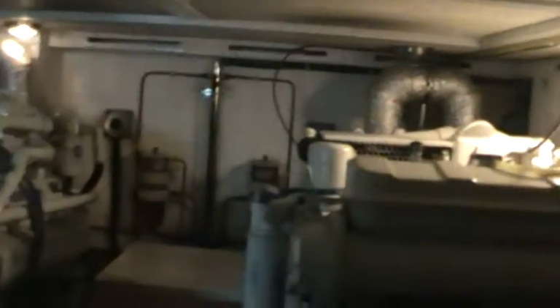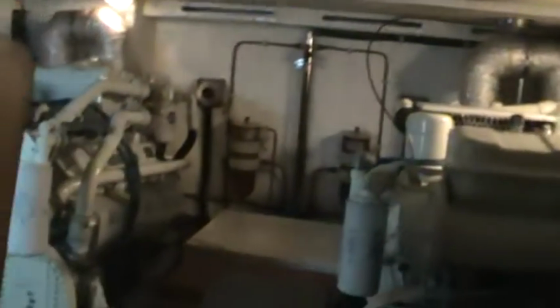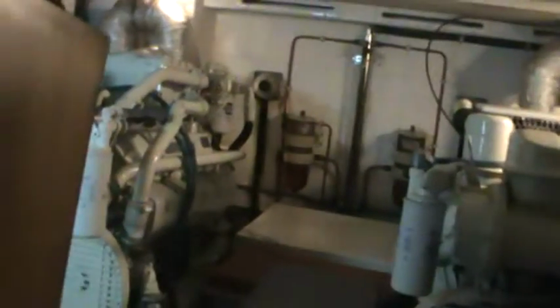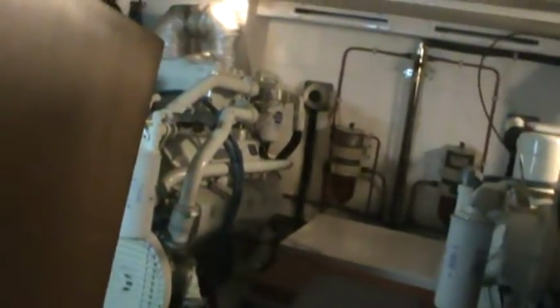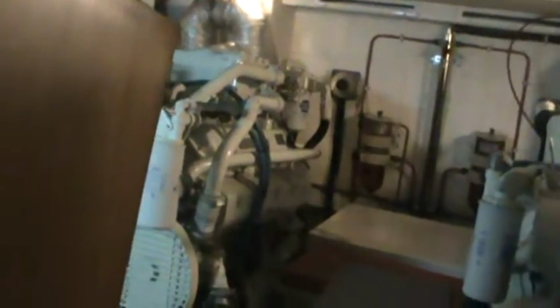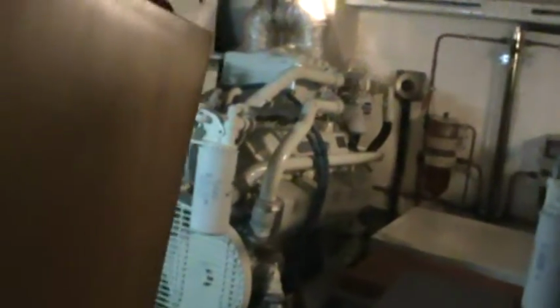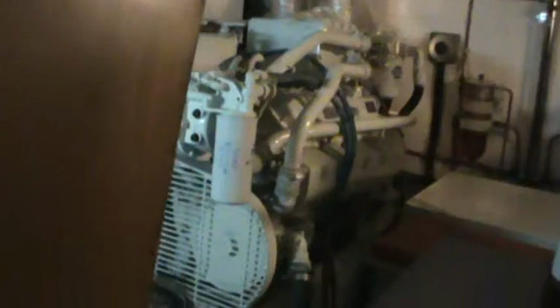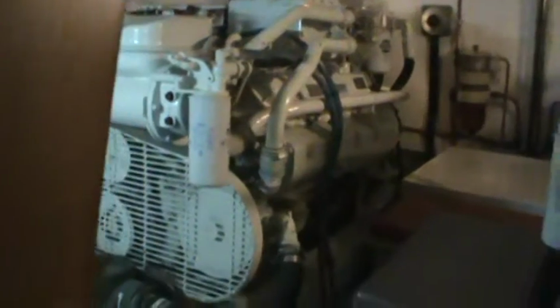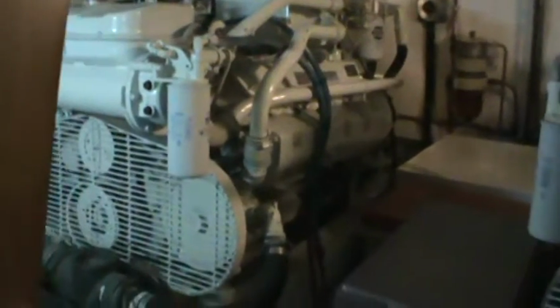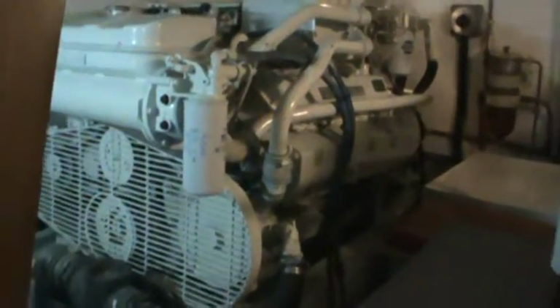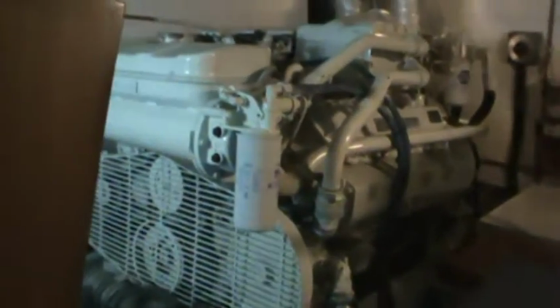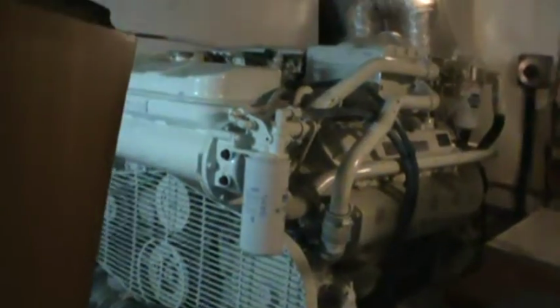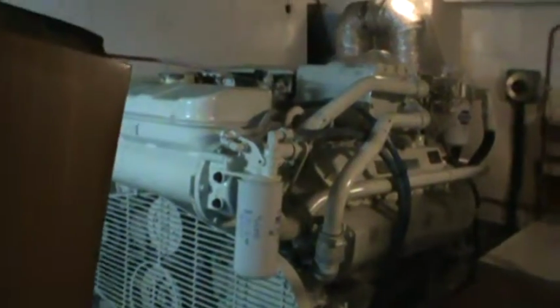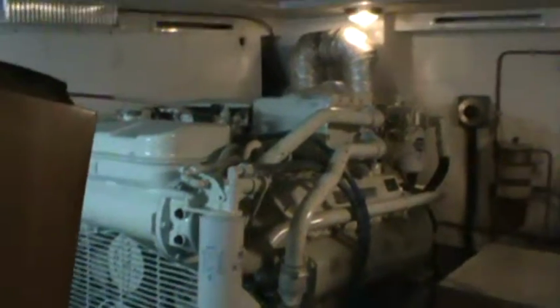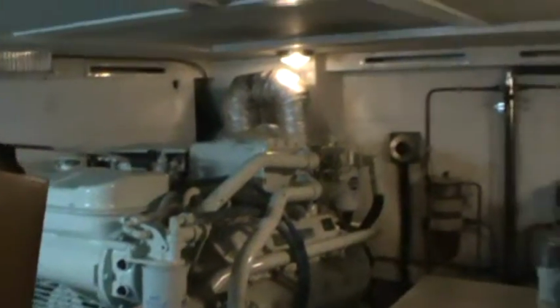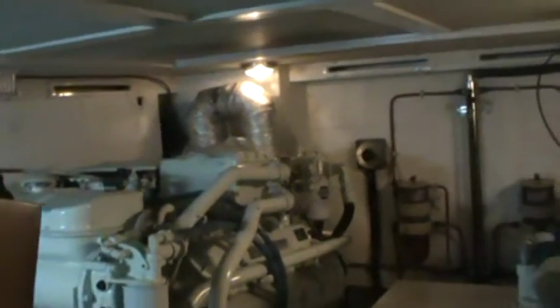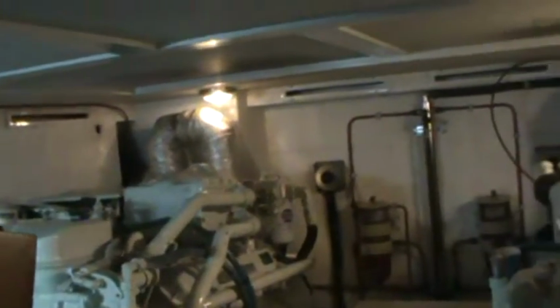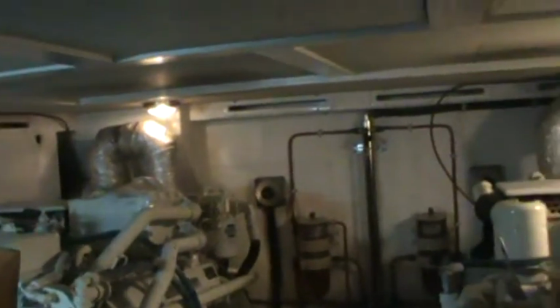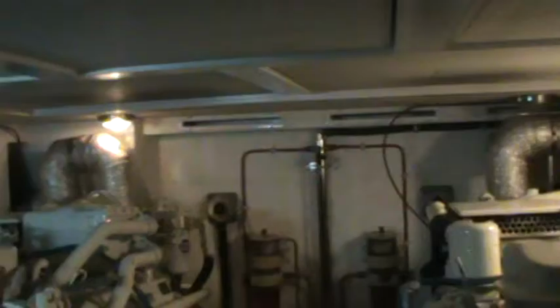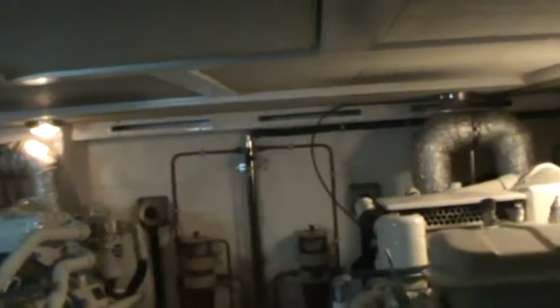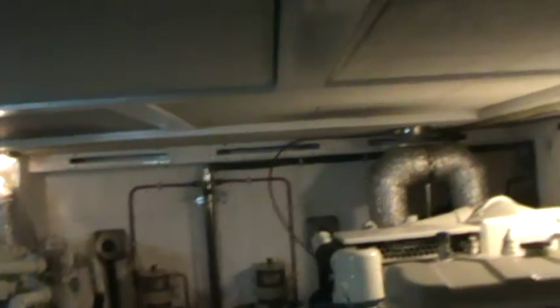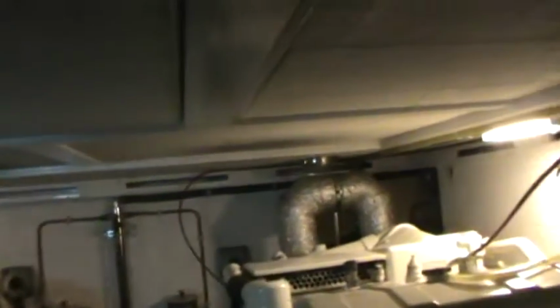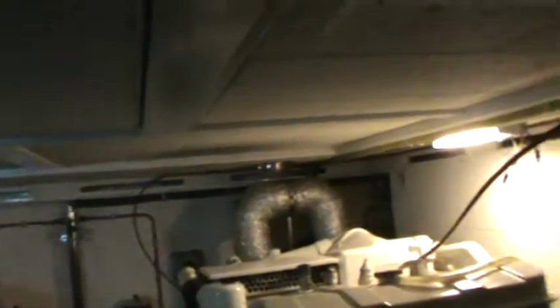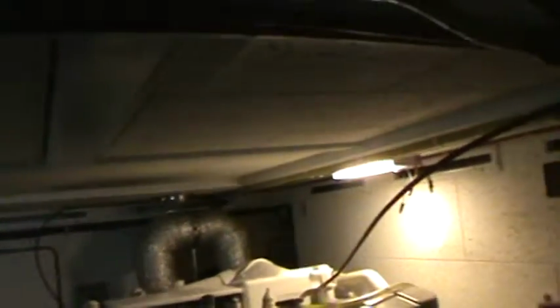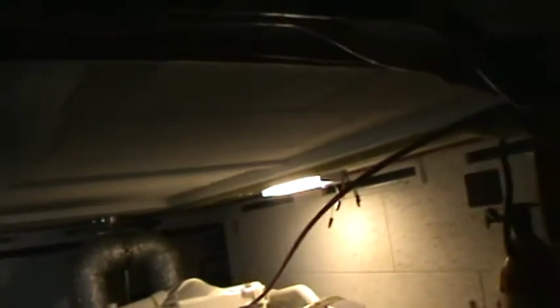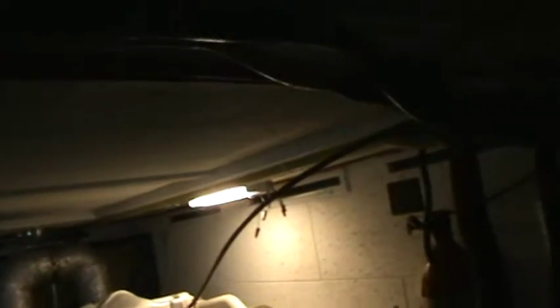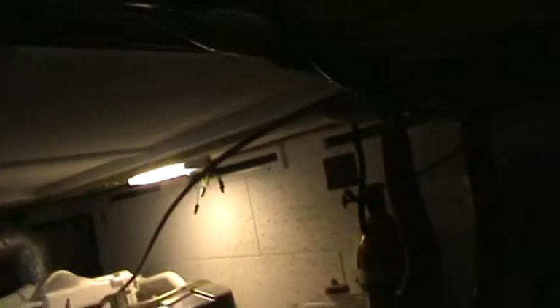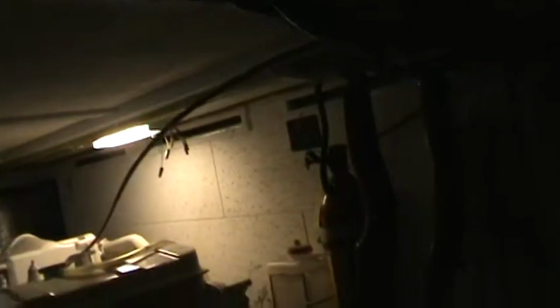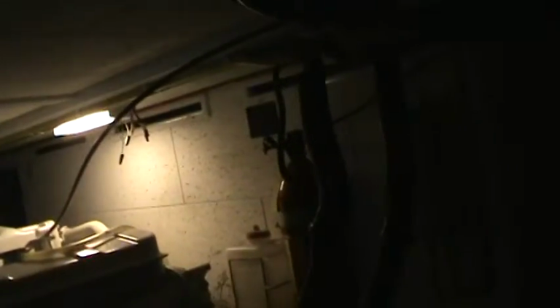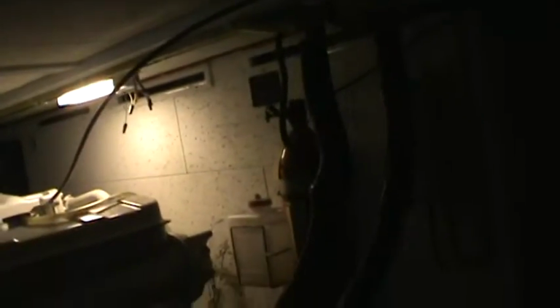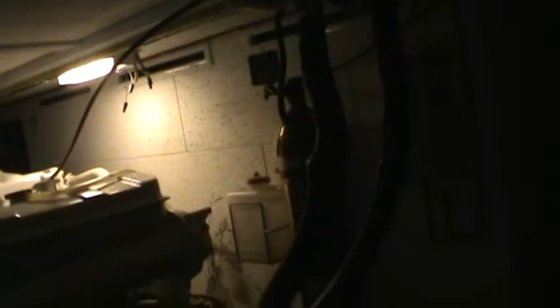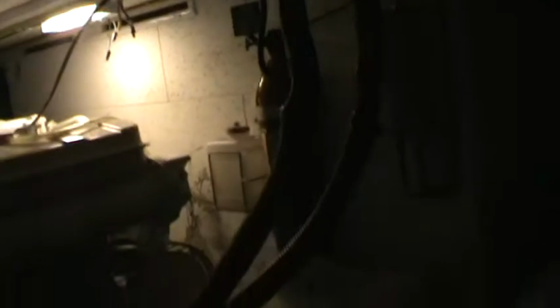Nice and clean, orderly. Looks great. And lots of room to get around too.